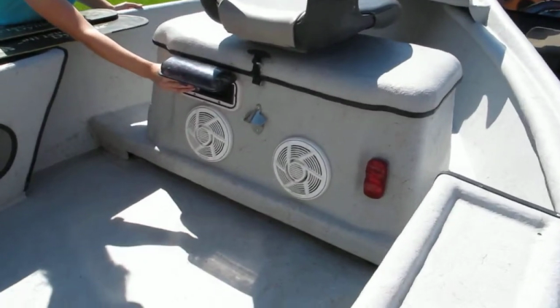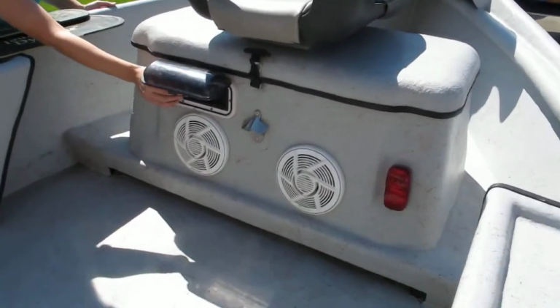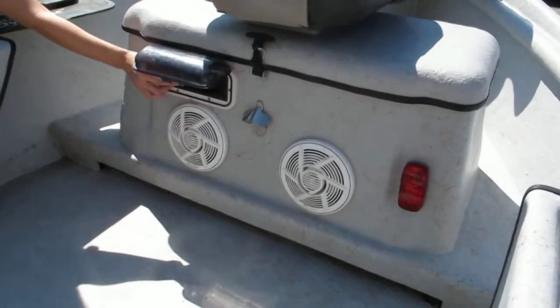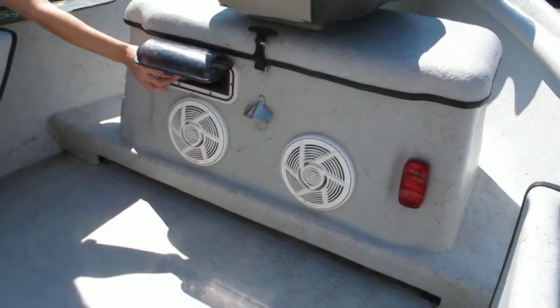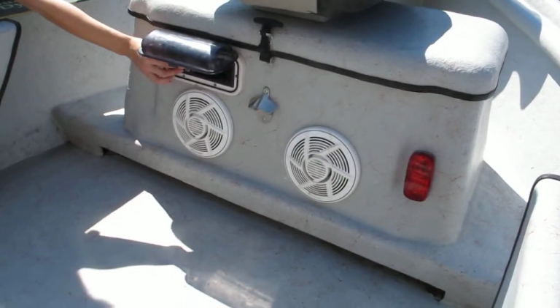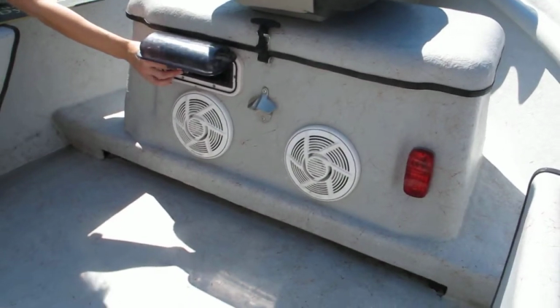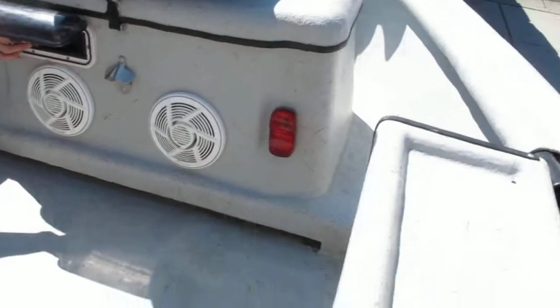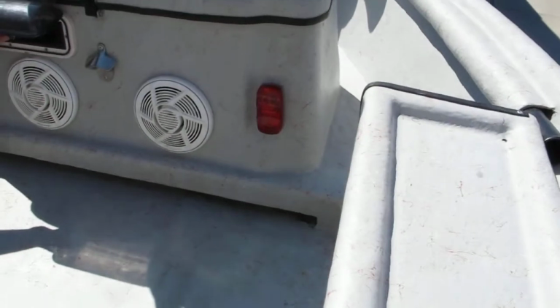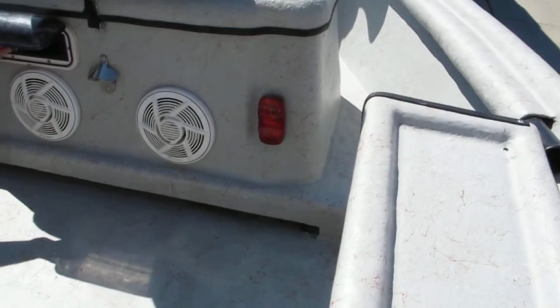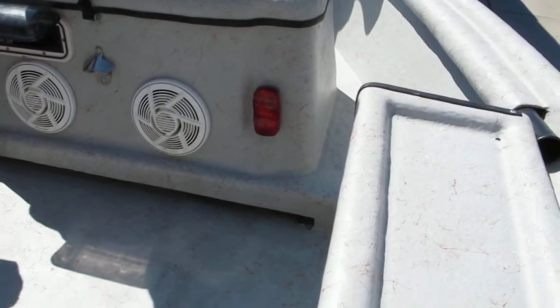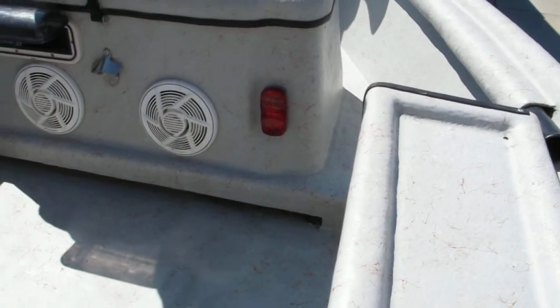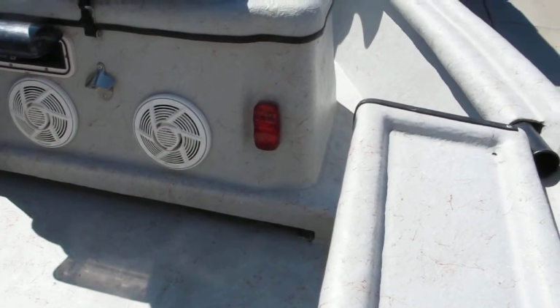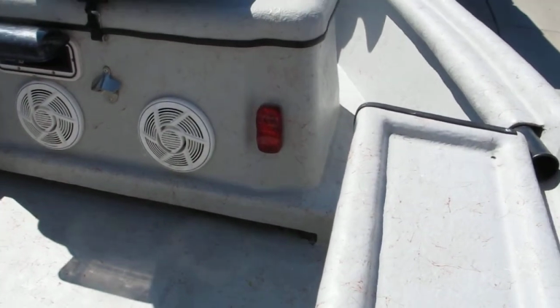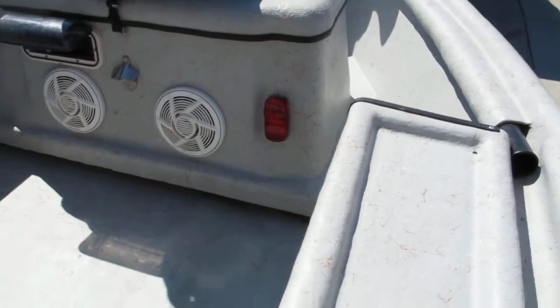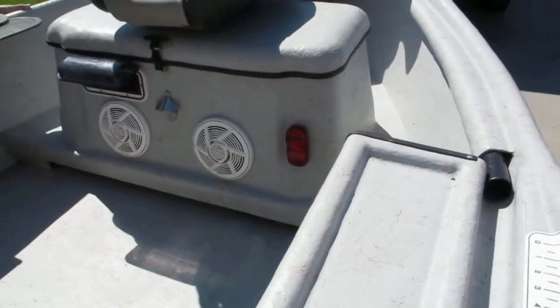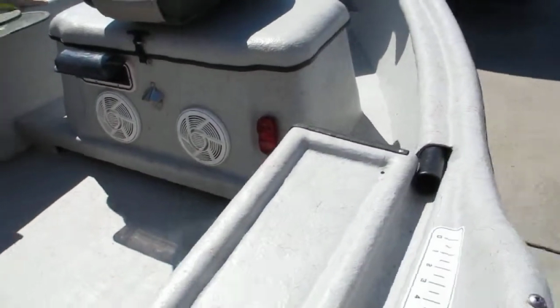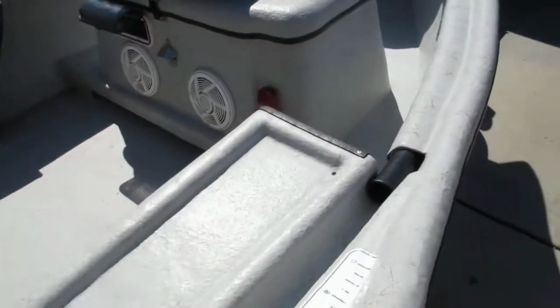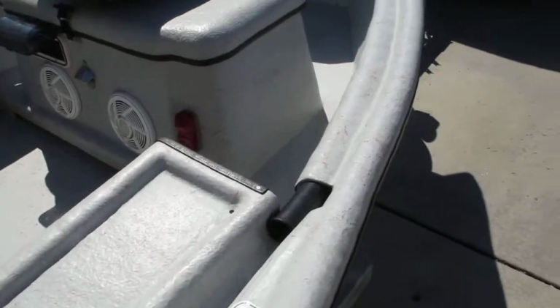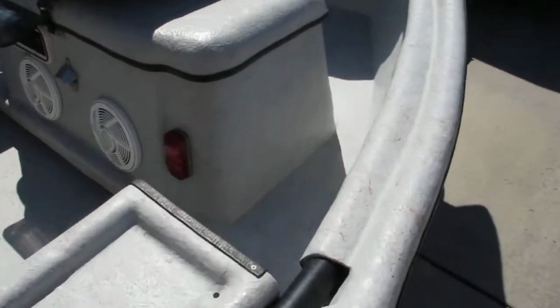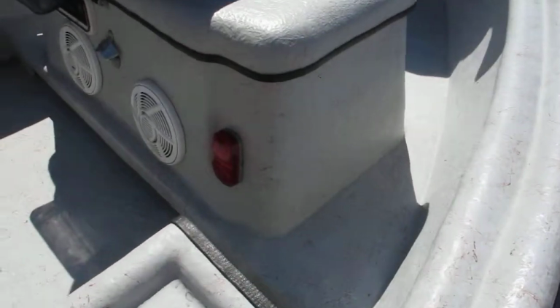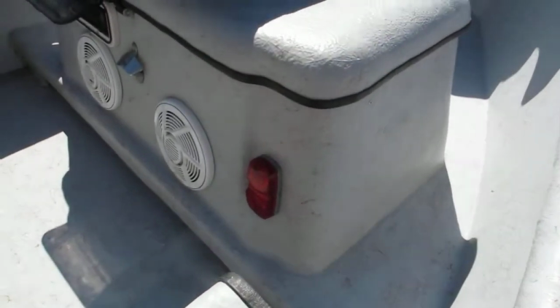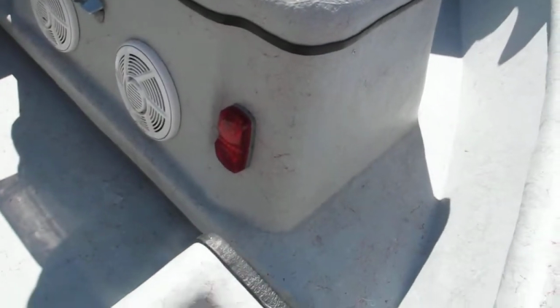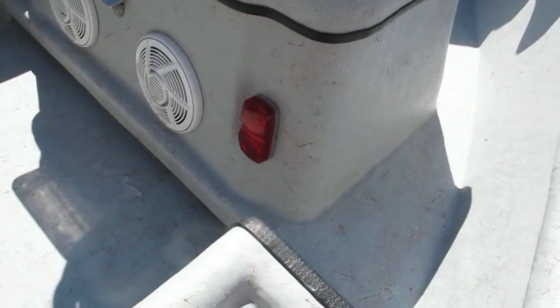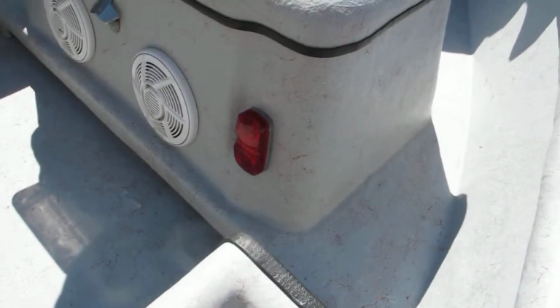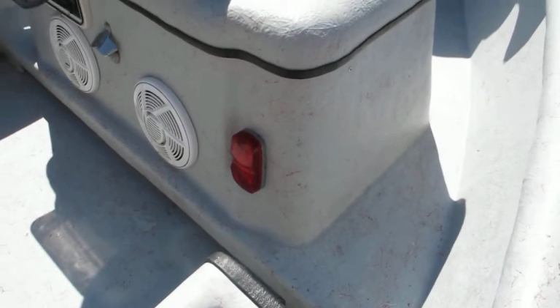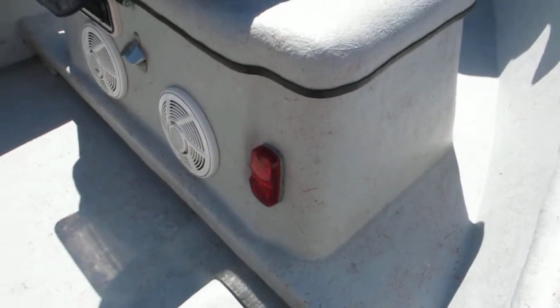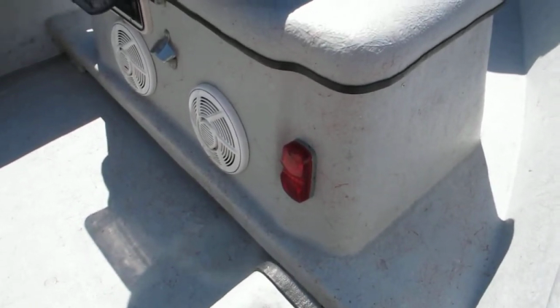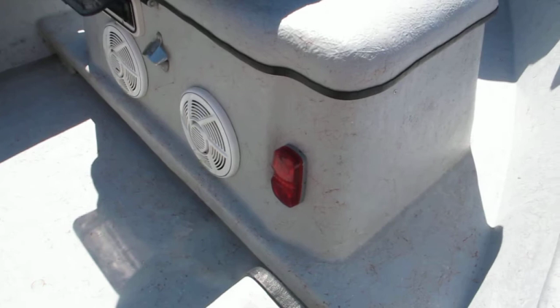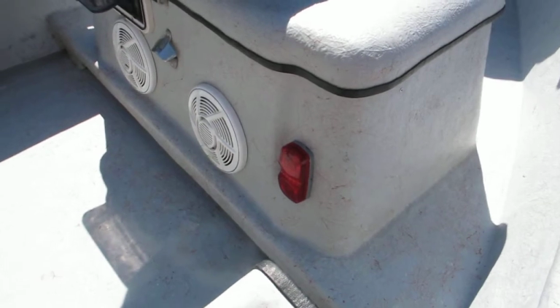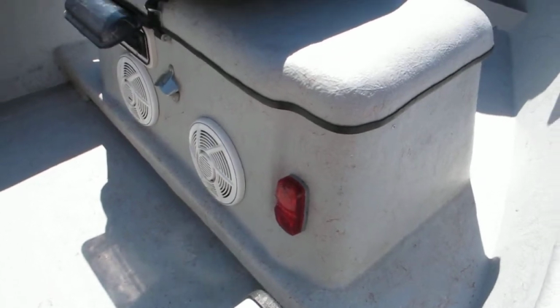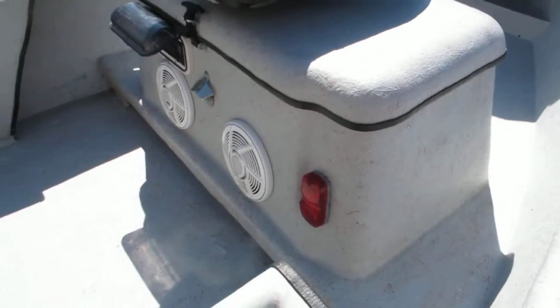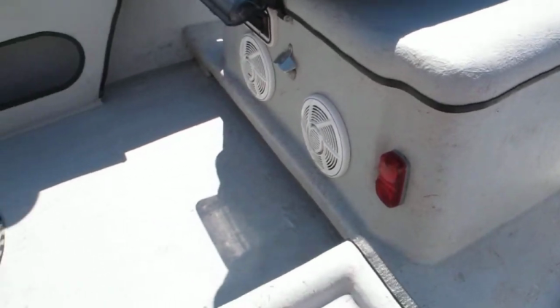There's a little bottle opener there, and it does have a little red nightlight for night floating. I didn't use that much but it was a neat thing — you can turn those on and get a little bit of ambient red light to tie your flies.